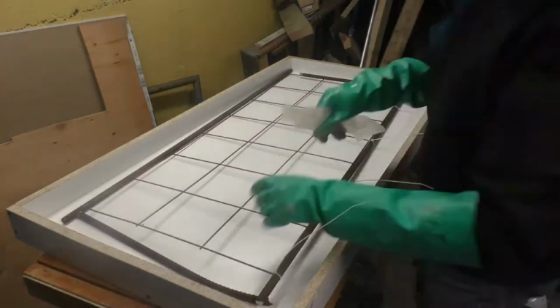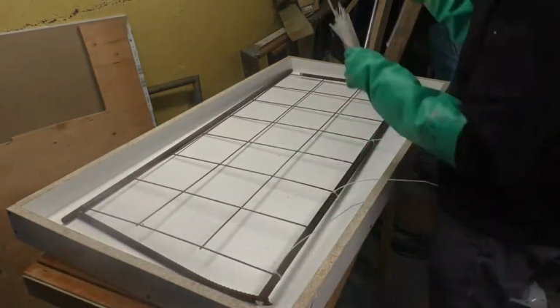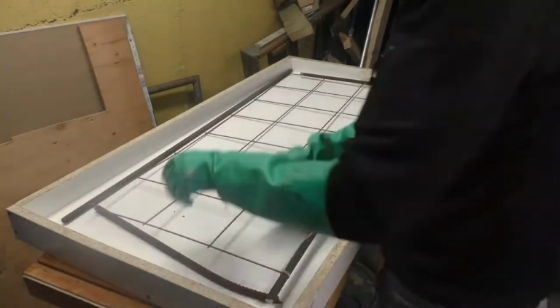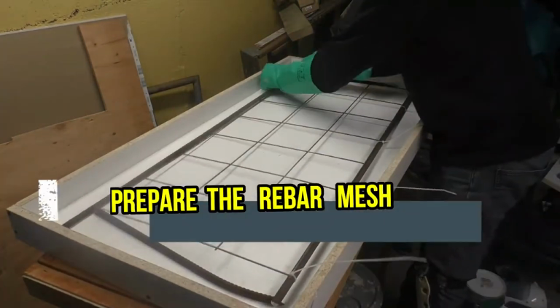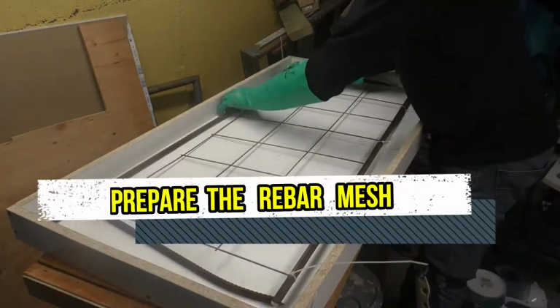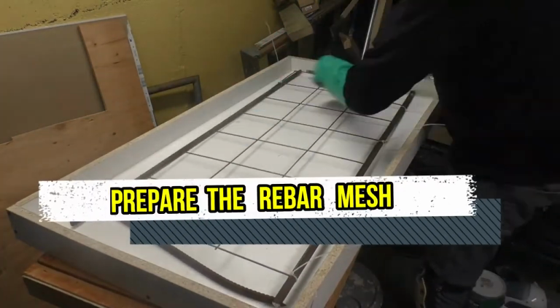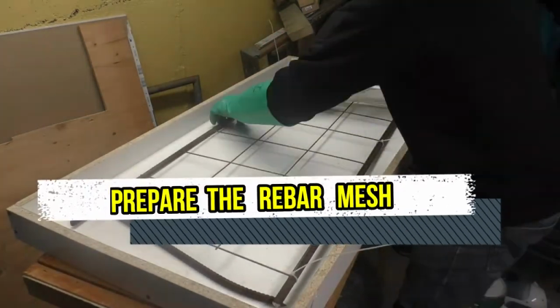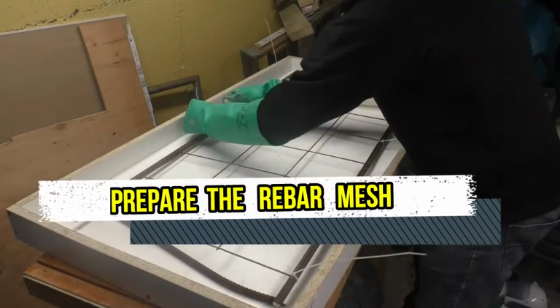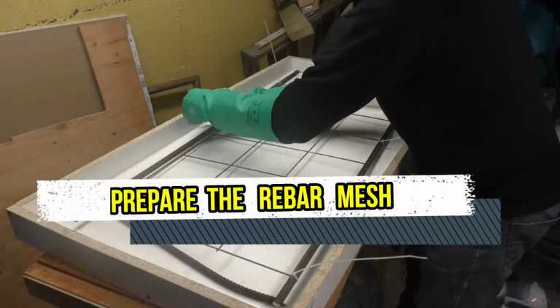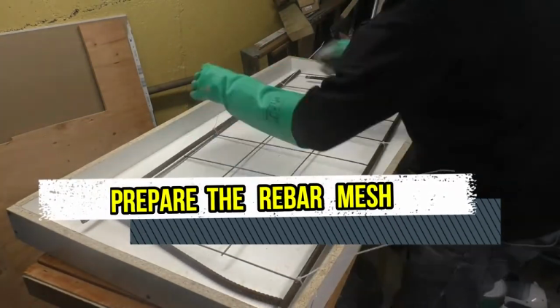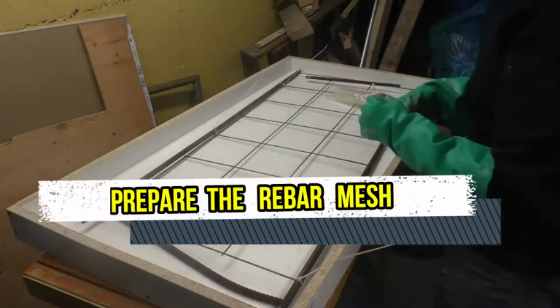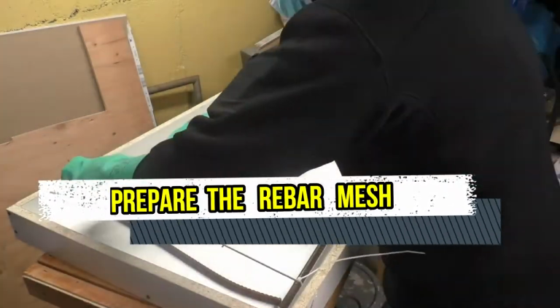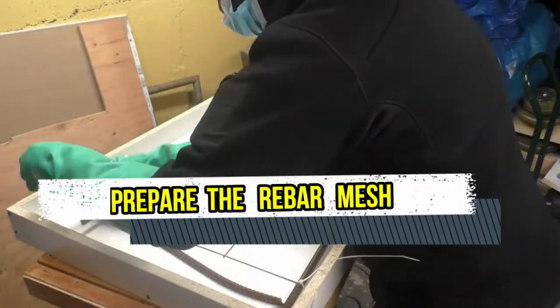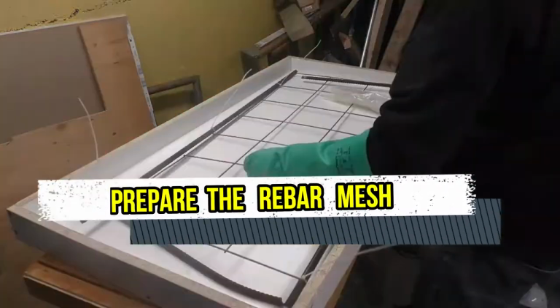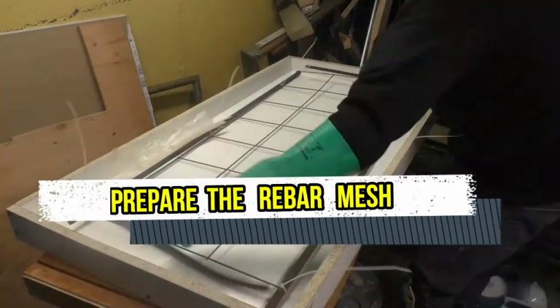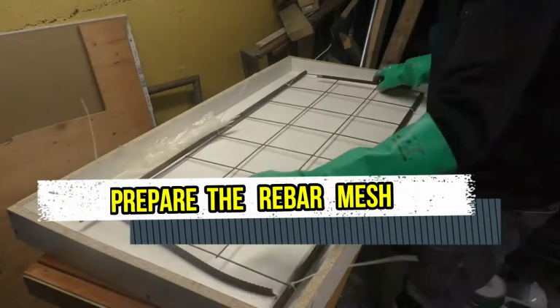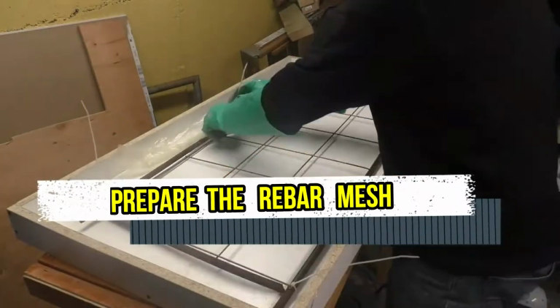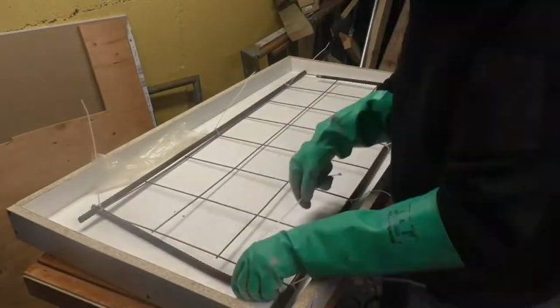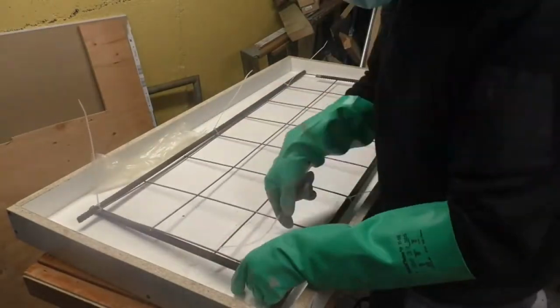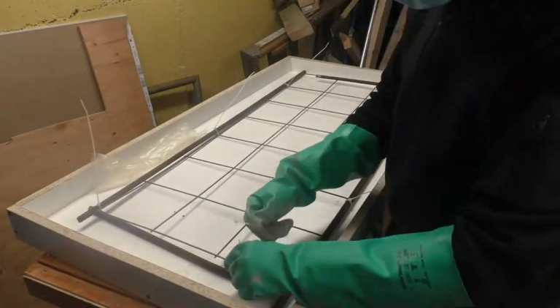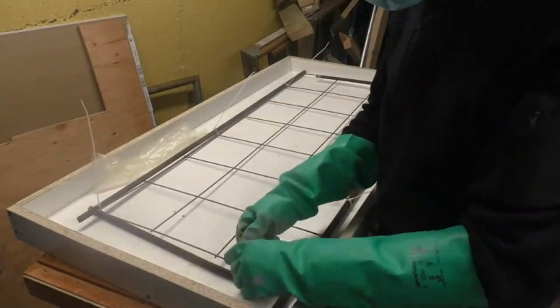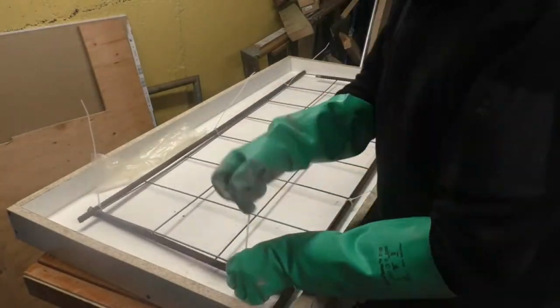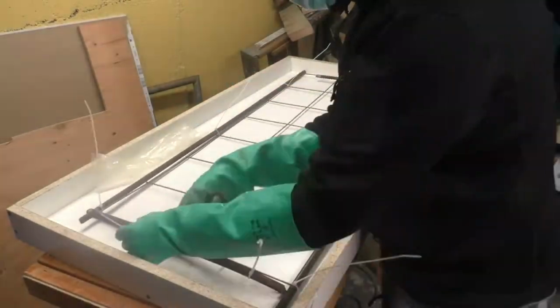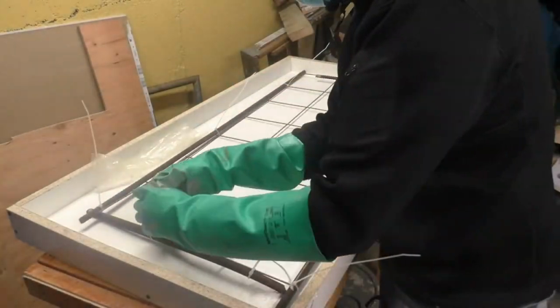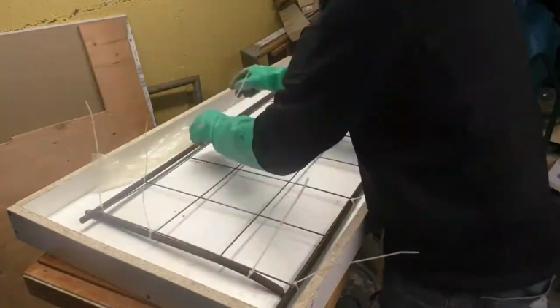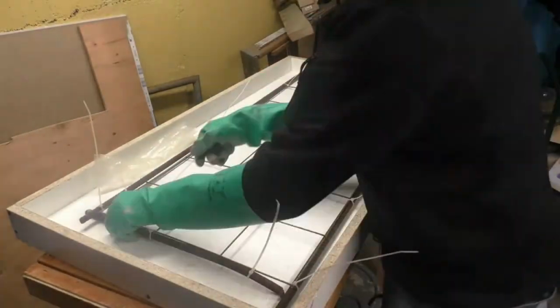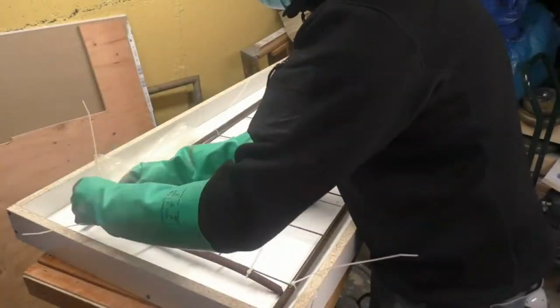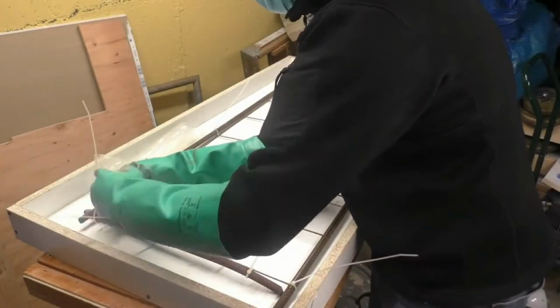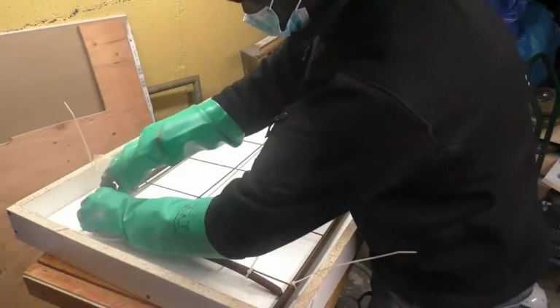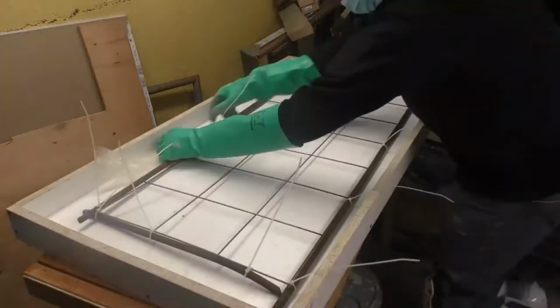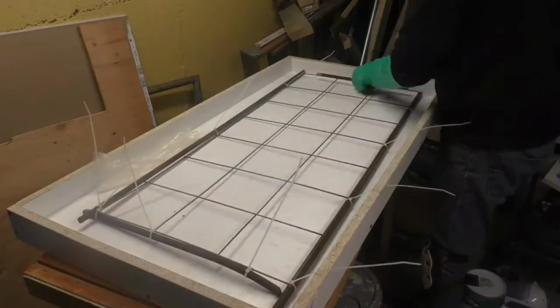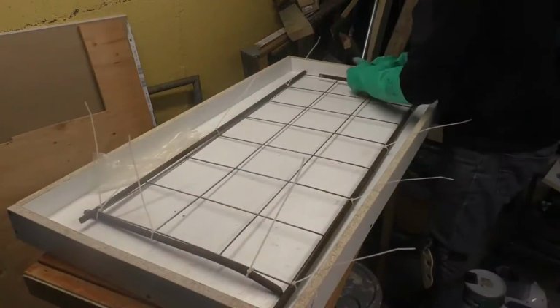The second step is to build your rebar mesh, which is used as a form of reinforcement so that the concrete doesn't crack over time.